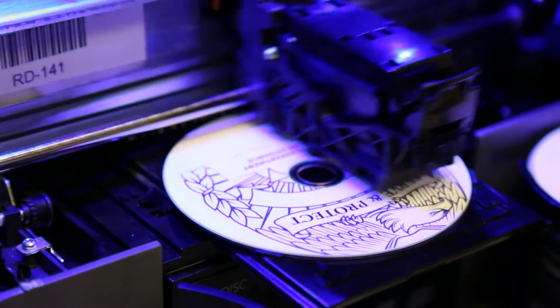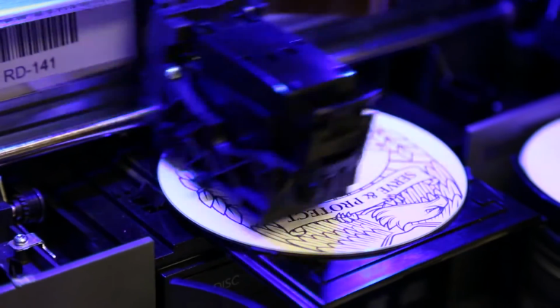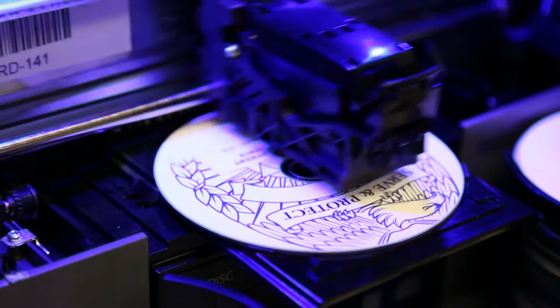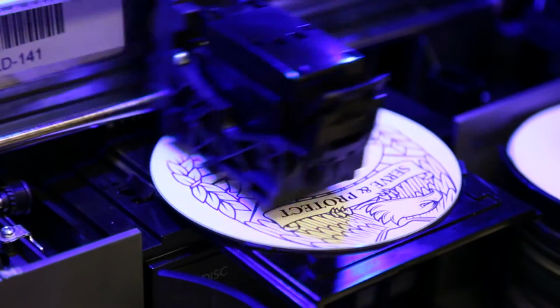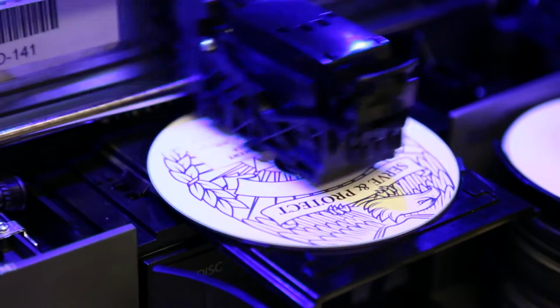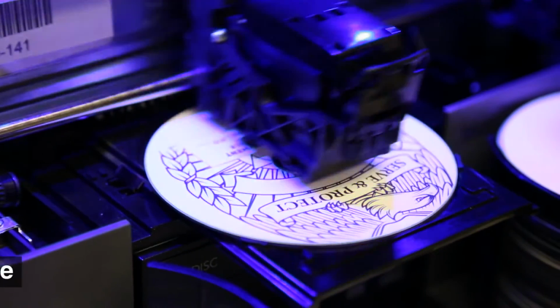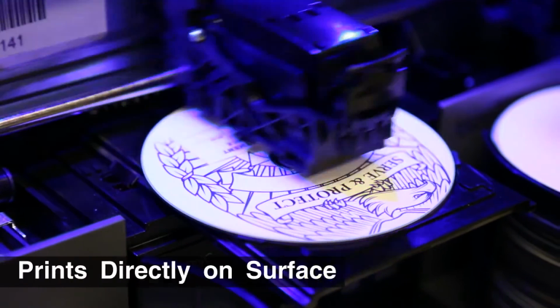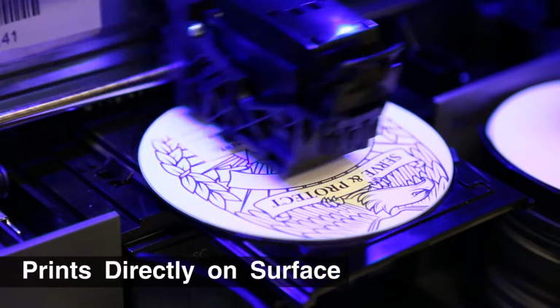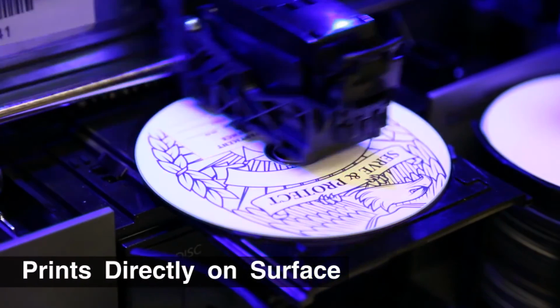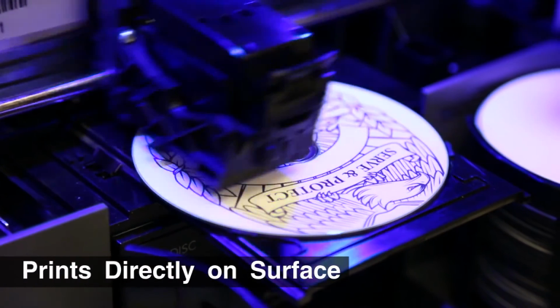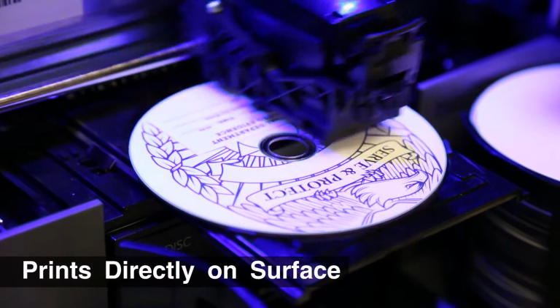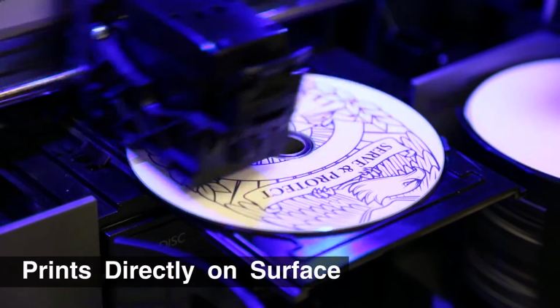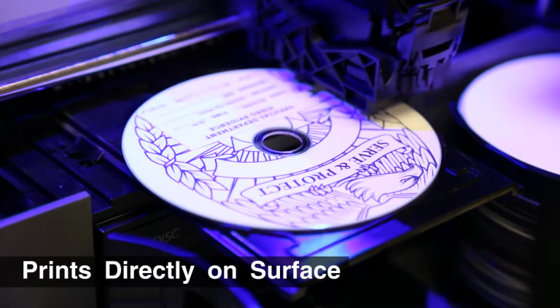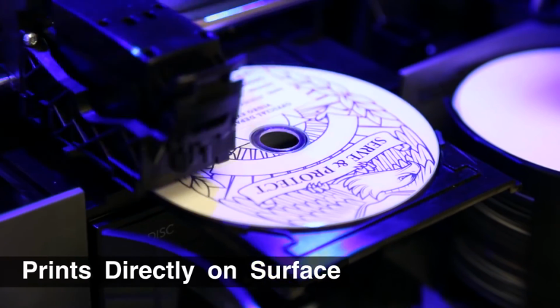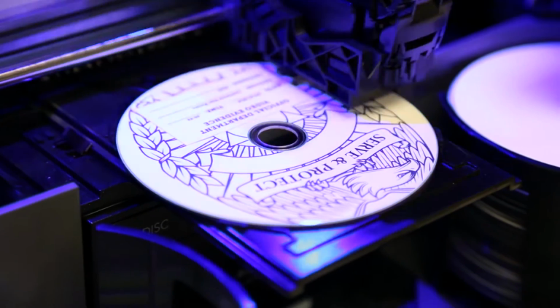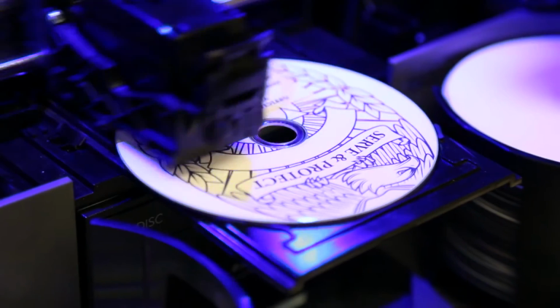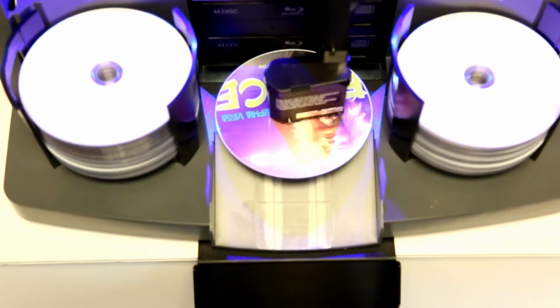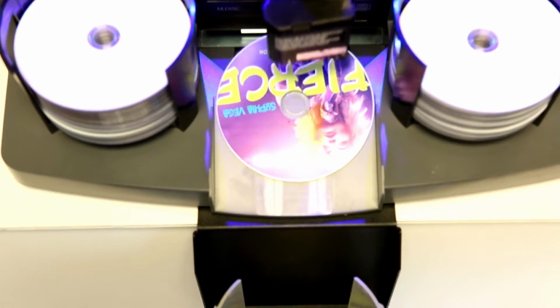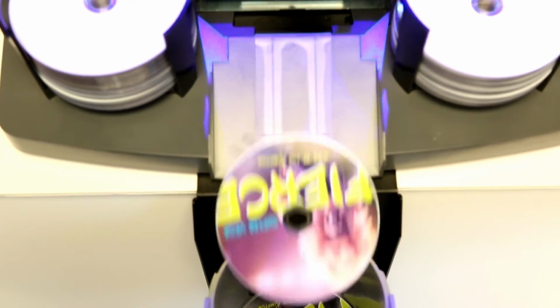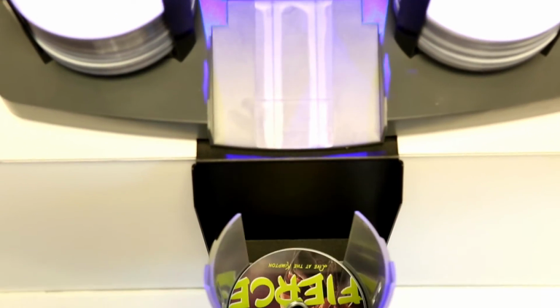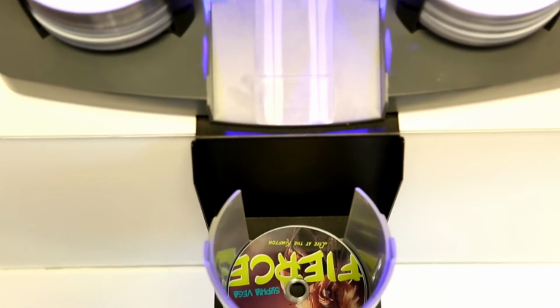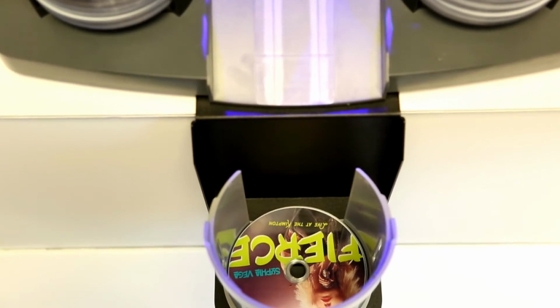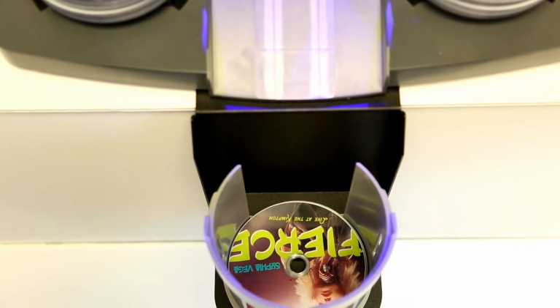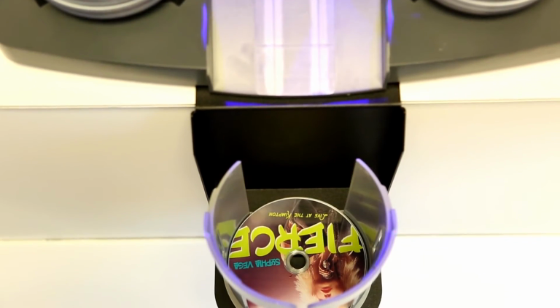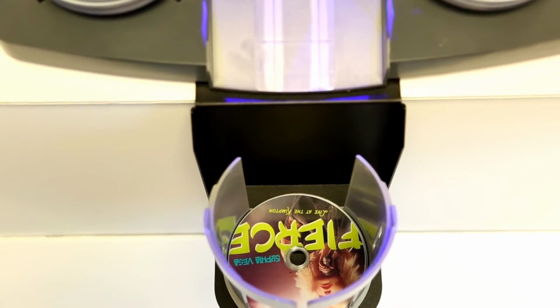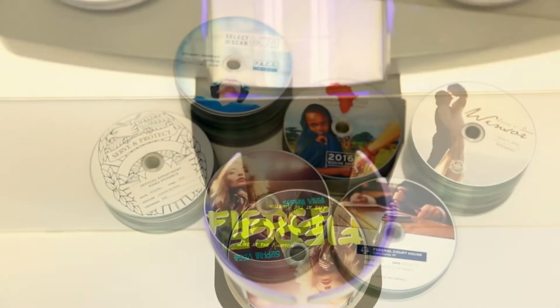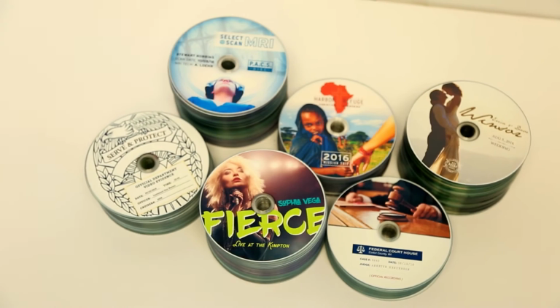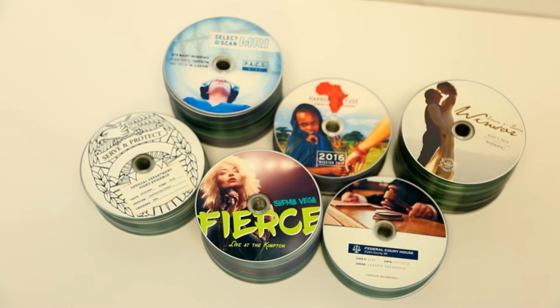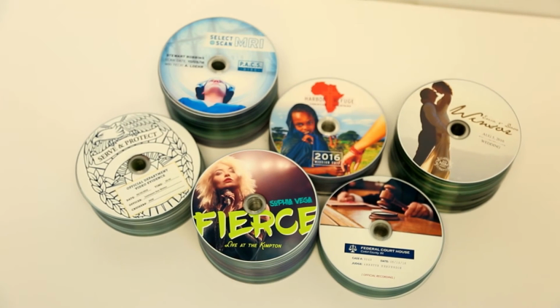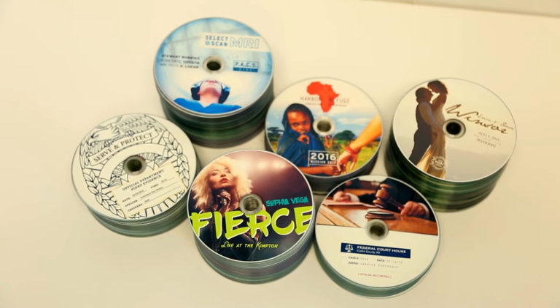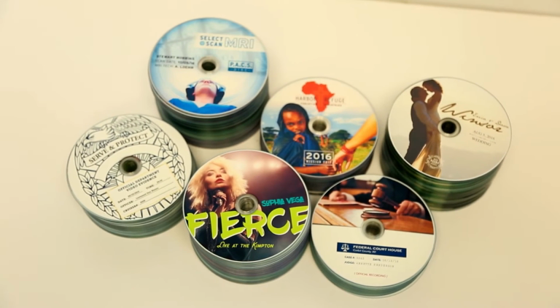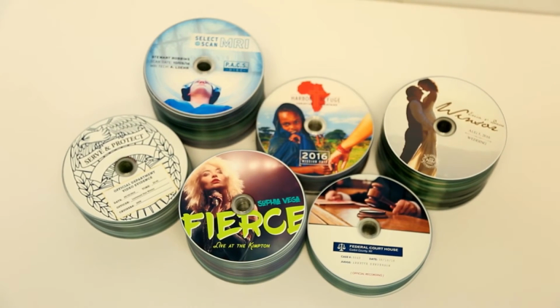The Disc Publisher 4200 series prints directly onto the surface of the disc with vibrant, high-resolution color inkjet printing. With the optional kiosk kit, discs are dispensed to the front of the printer. Finished discs dry quickly and are scratch resistant.